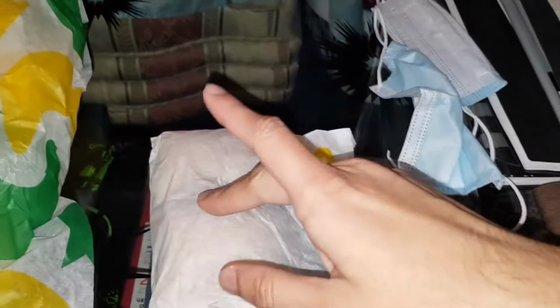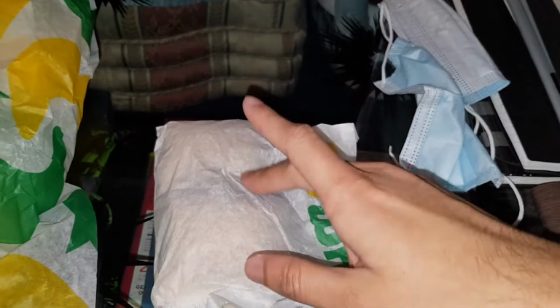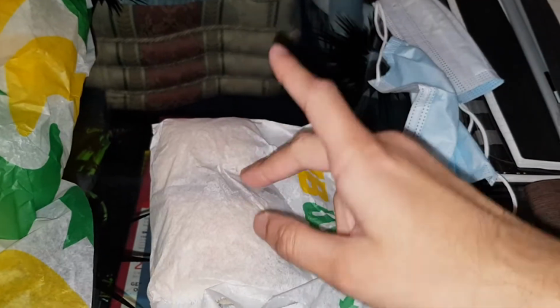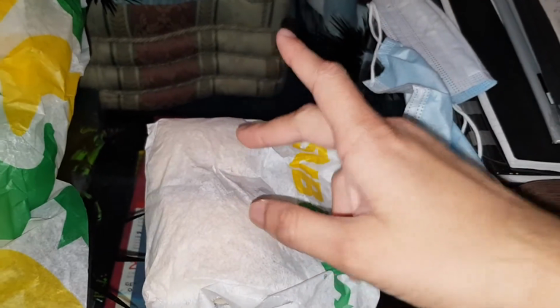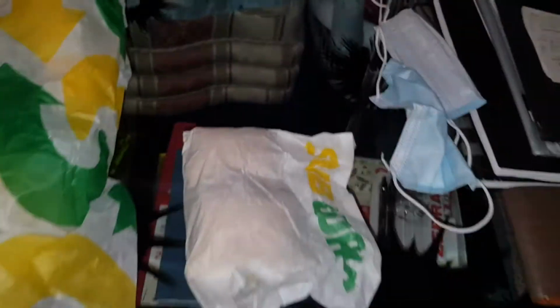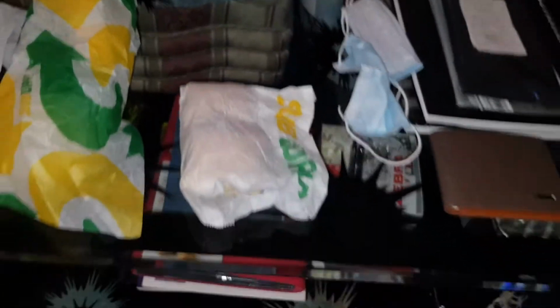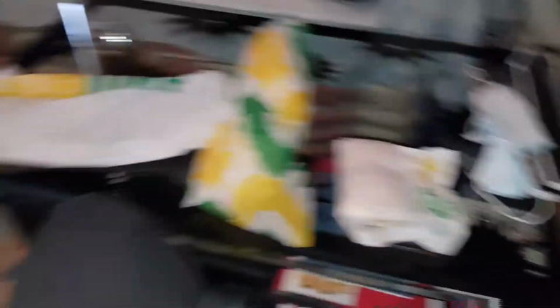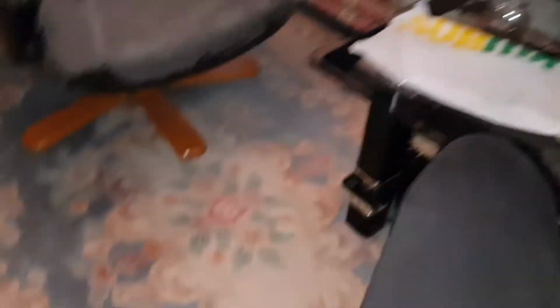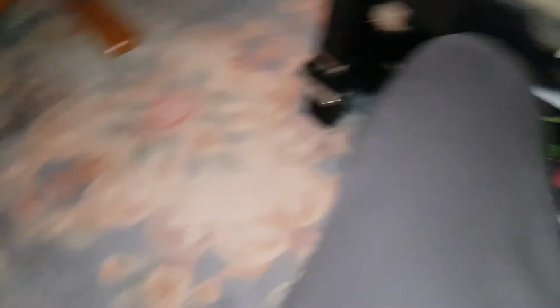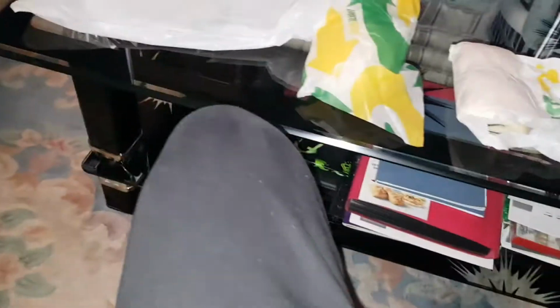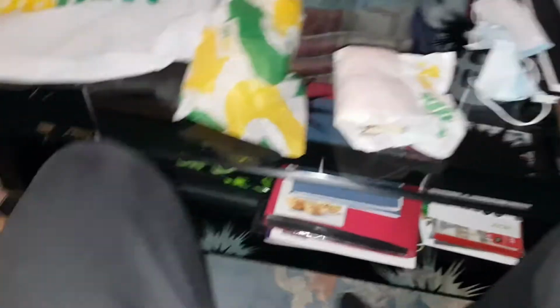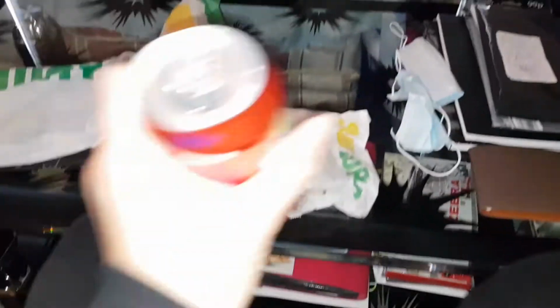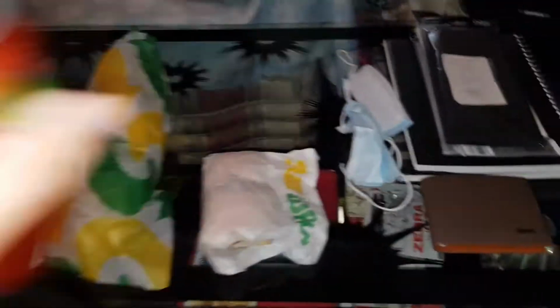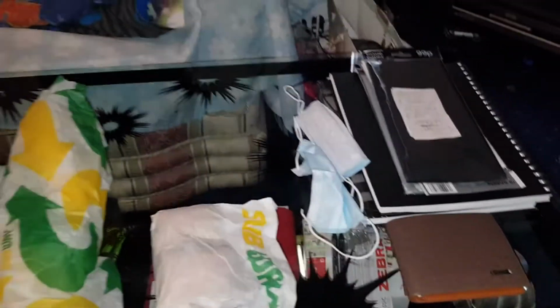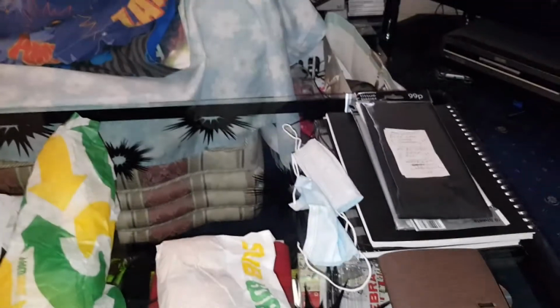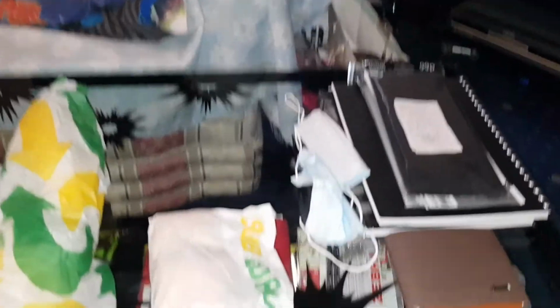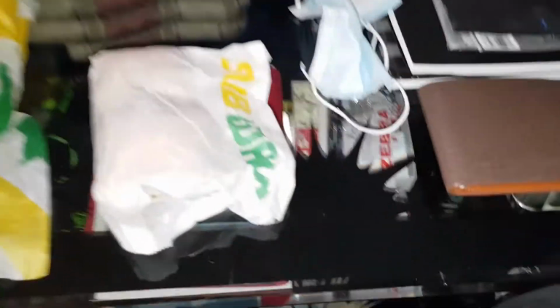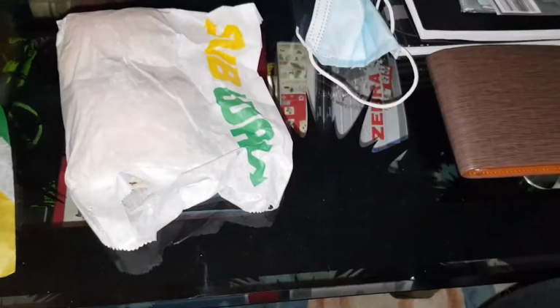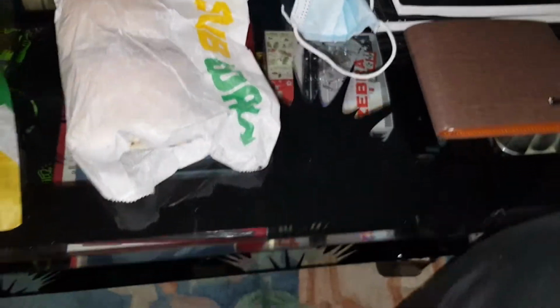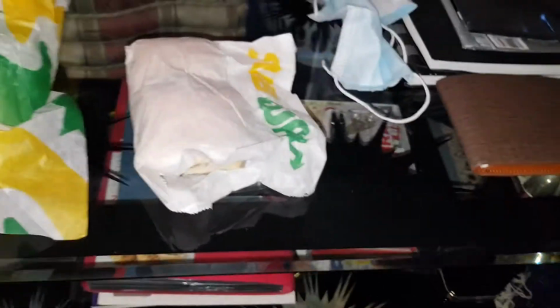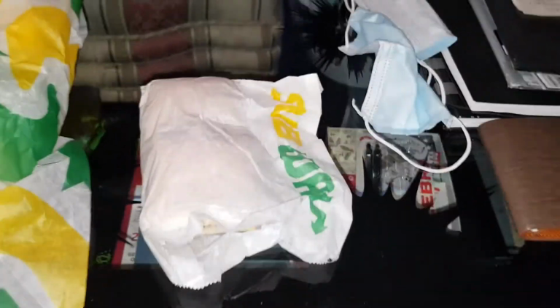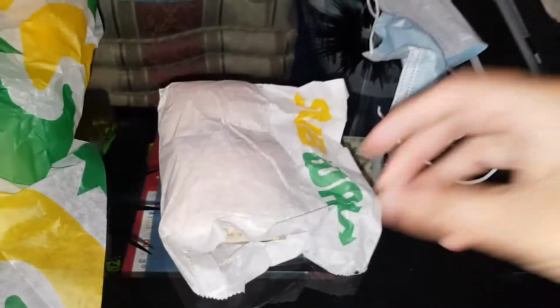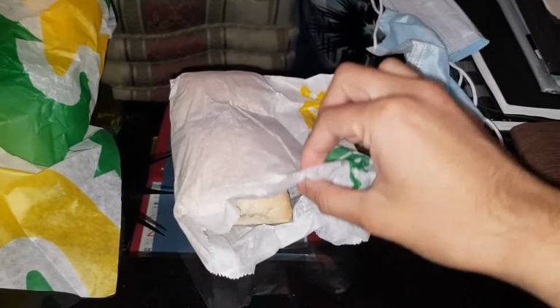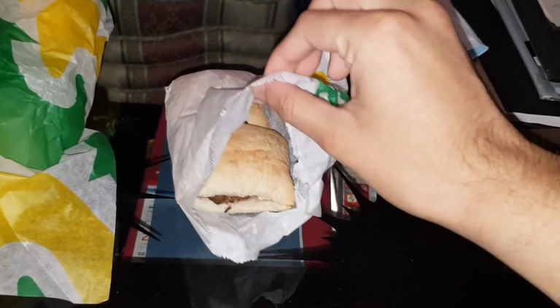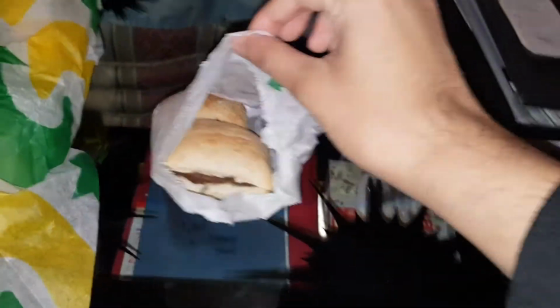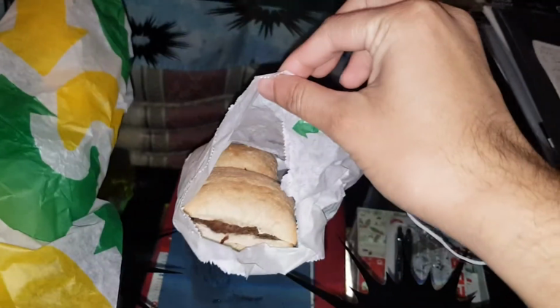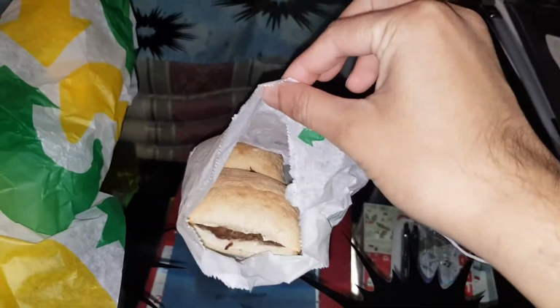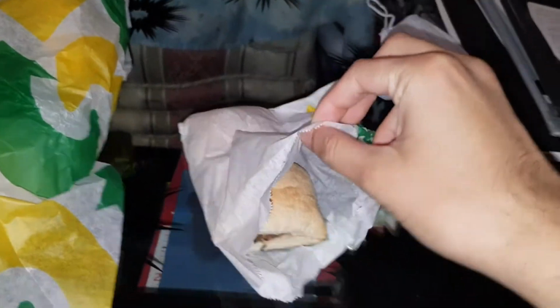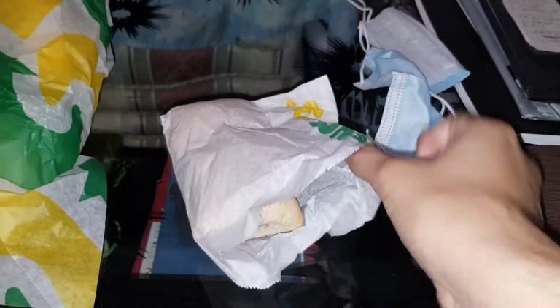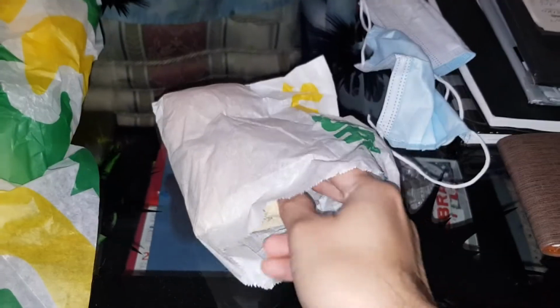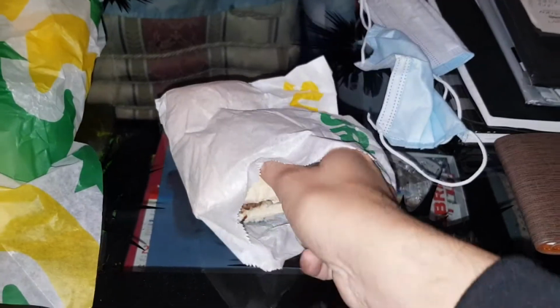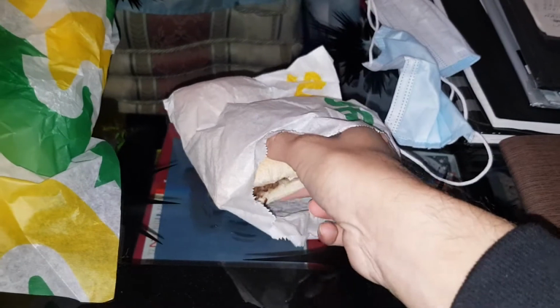So these cost one pound each, which is very cheap. Let me just get a drink ready. That's what they look like. Let's go ahead and take one out.